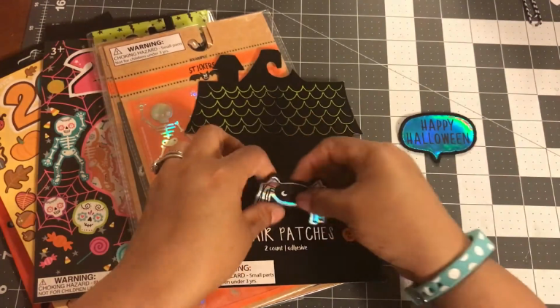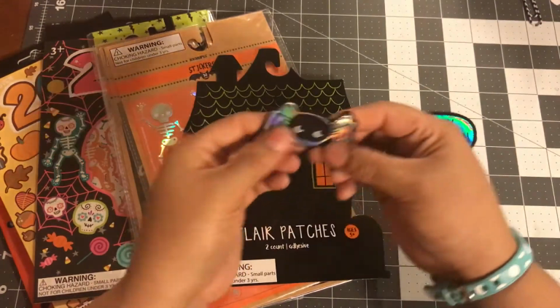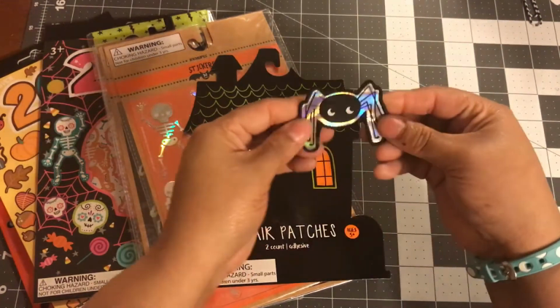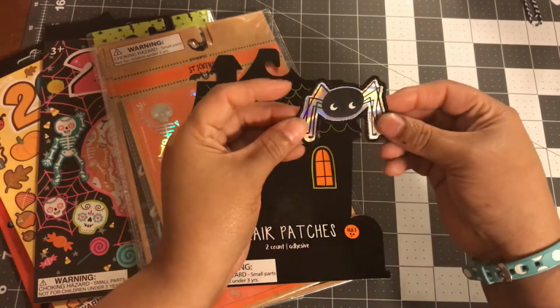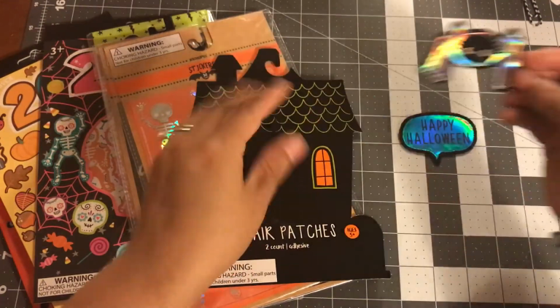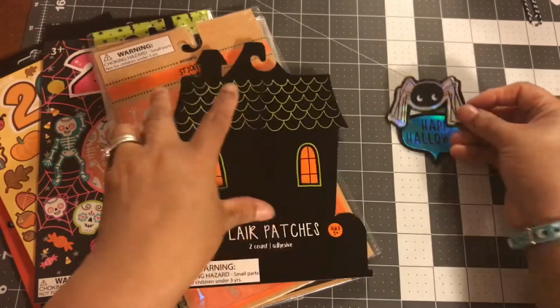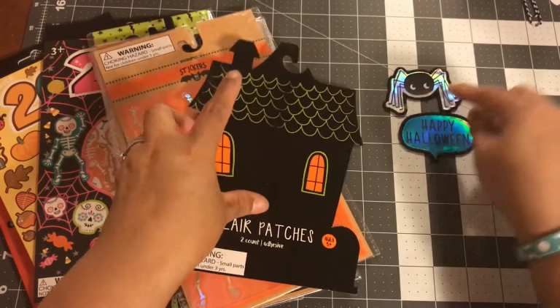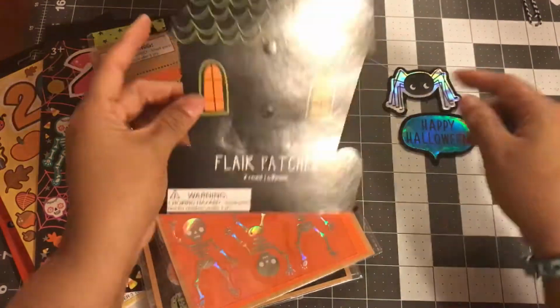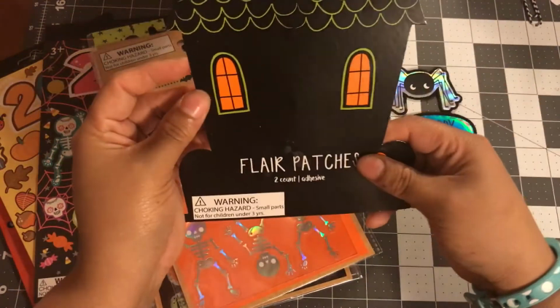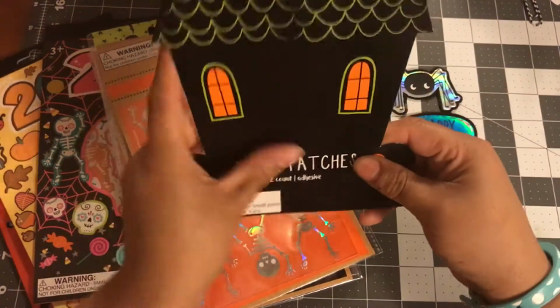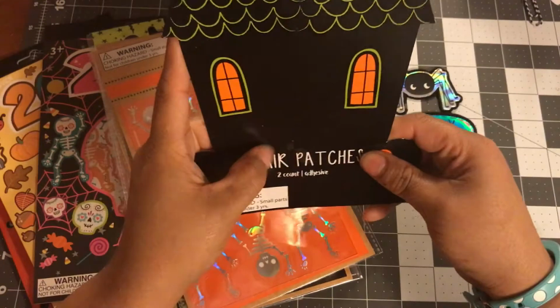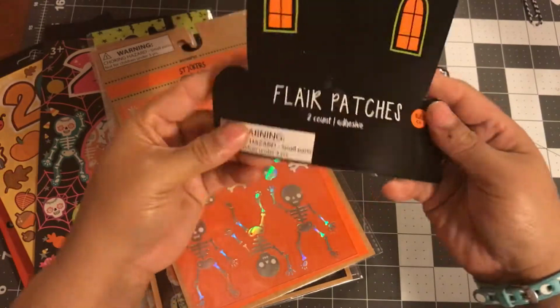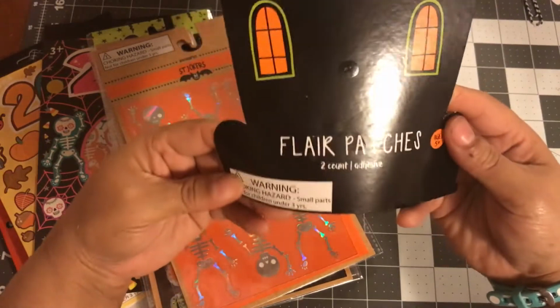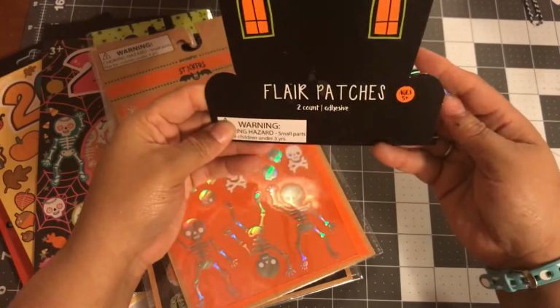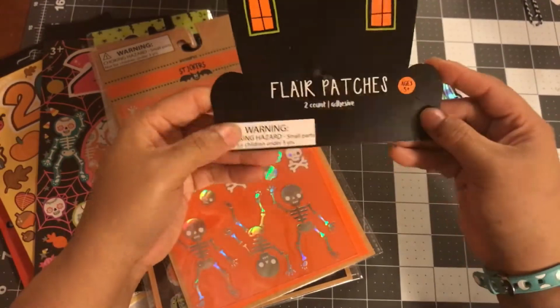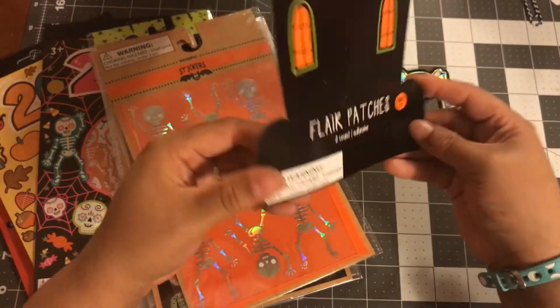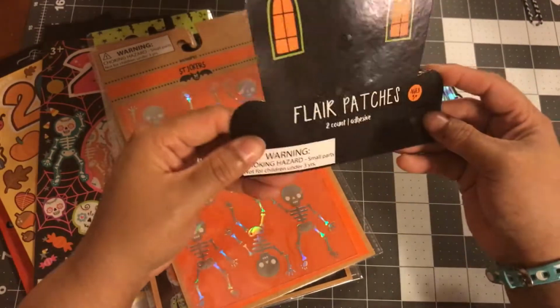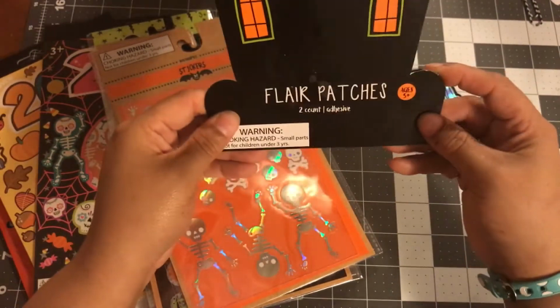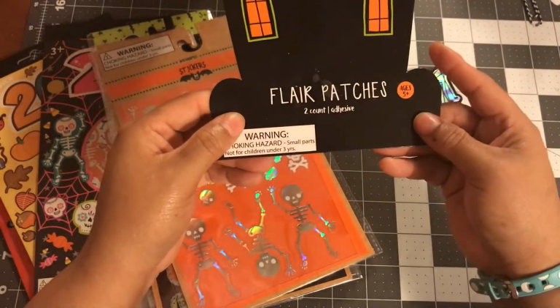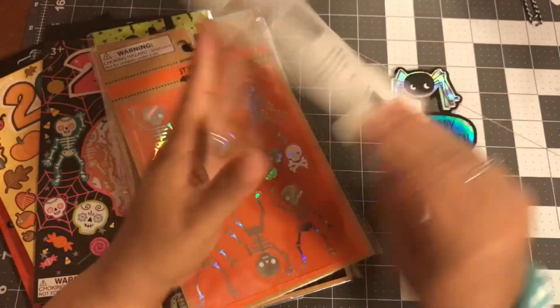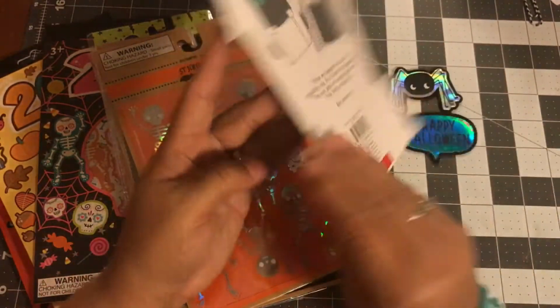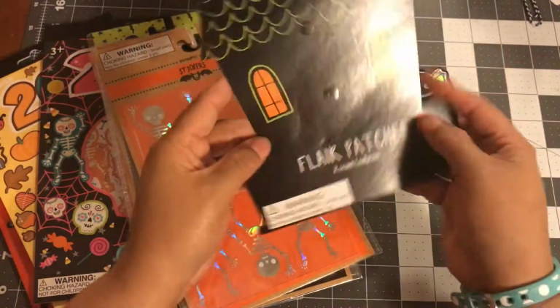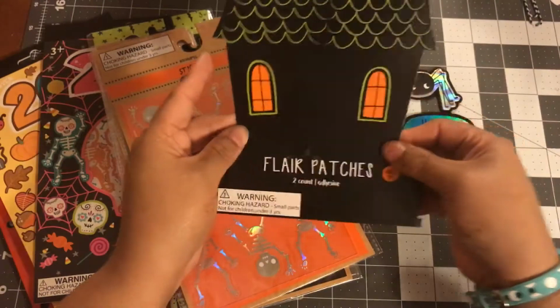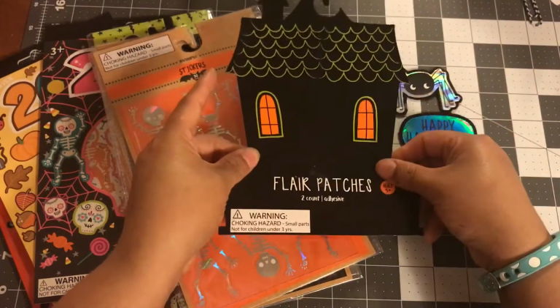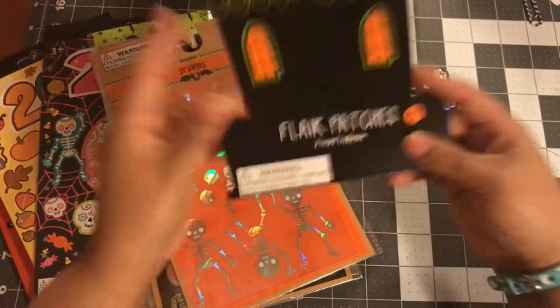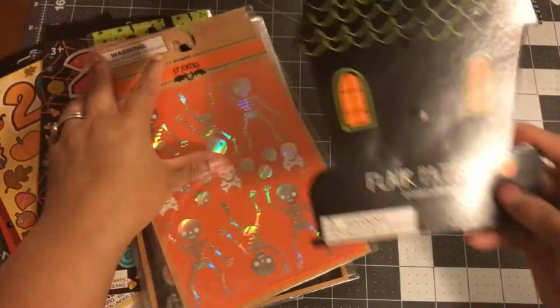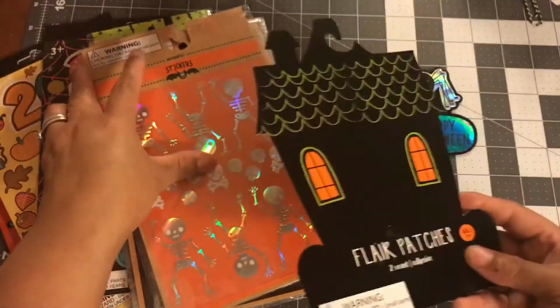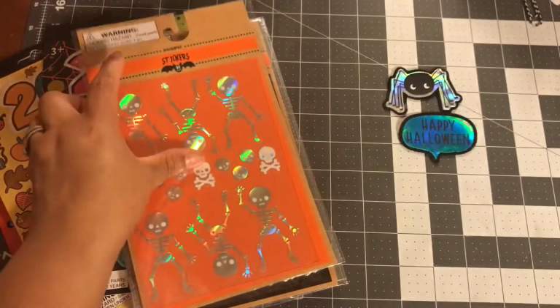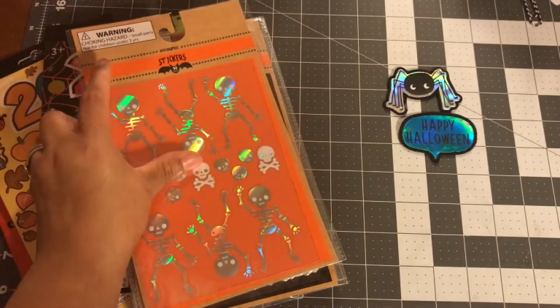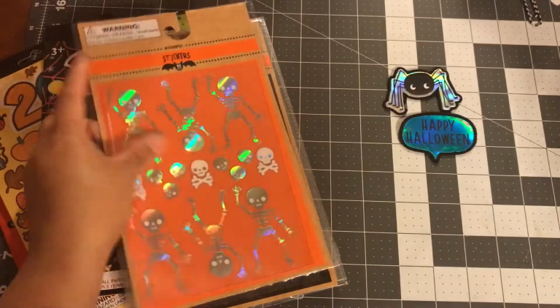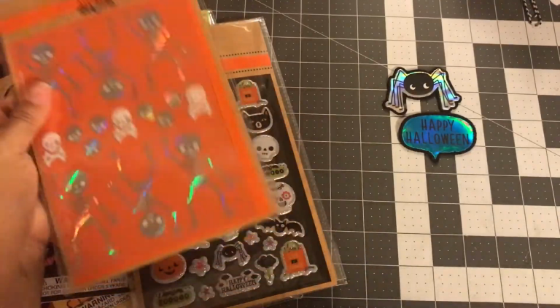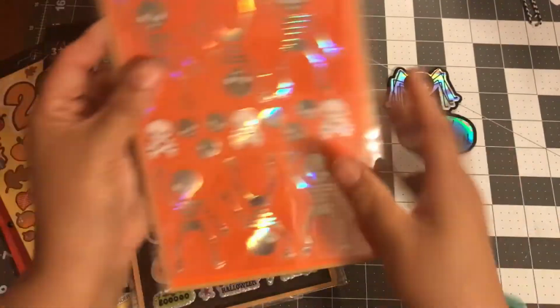Here's a spider — you can use them as embellishments as well. I think I'm gonna keep these little houses because I think you could repurpose them and use them maybe in a scrapbook layout.